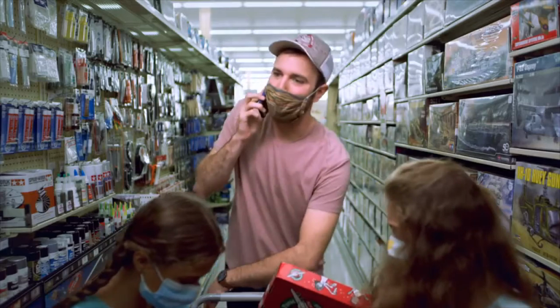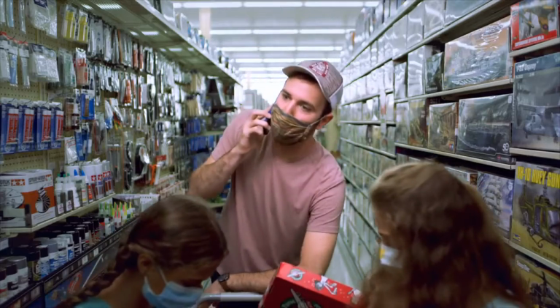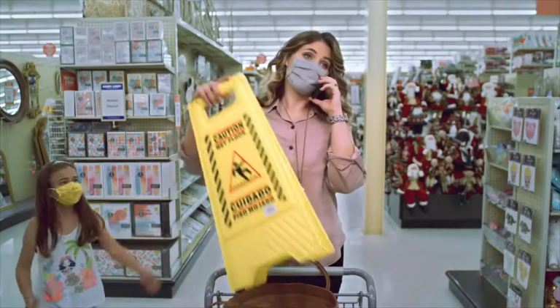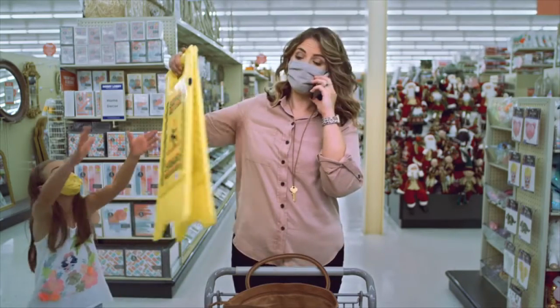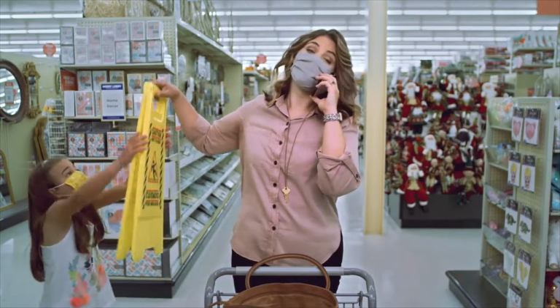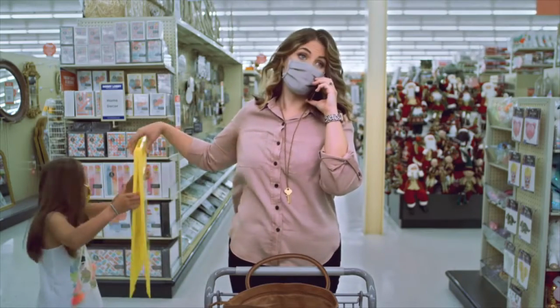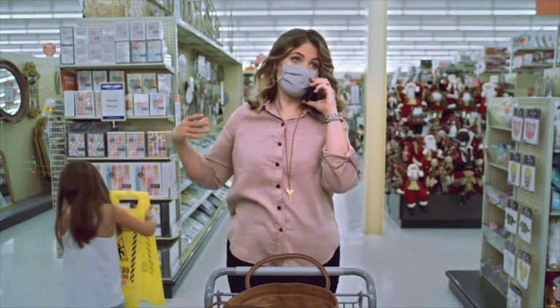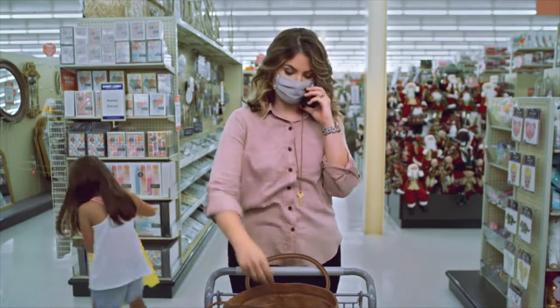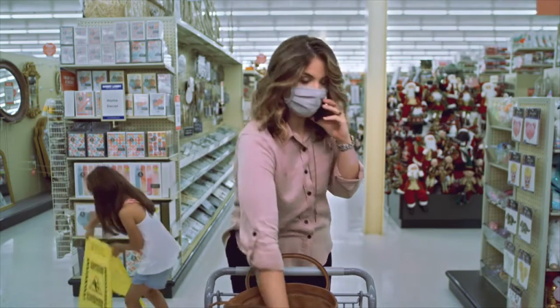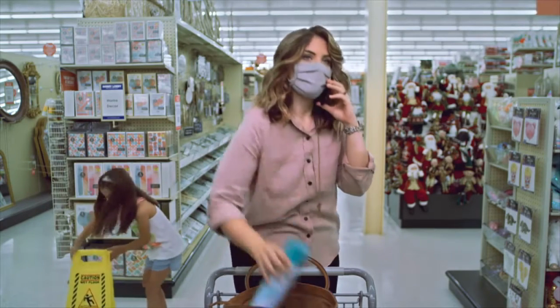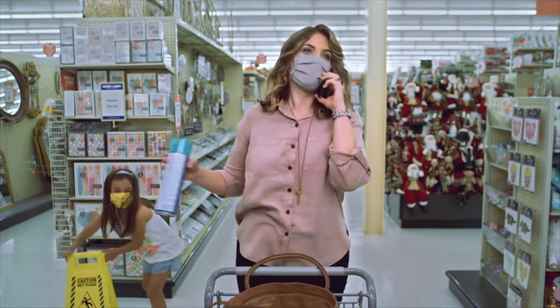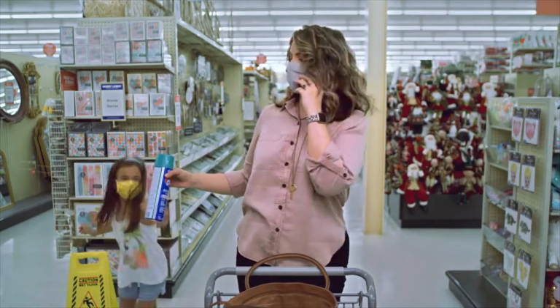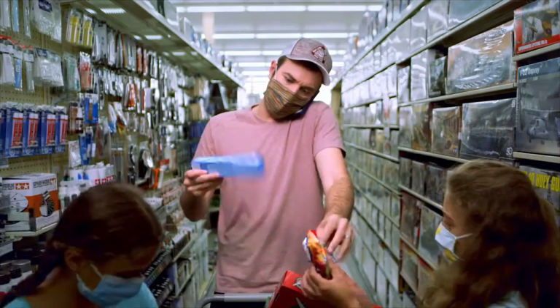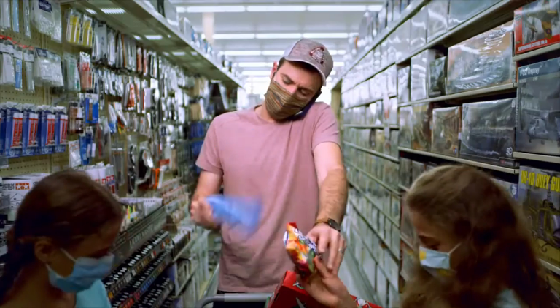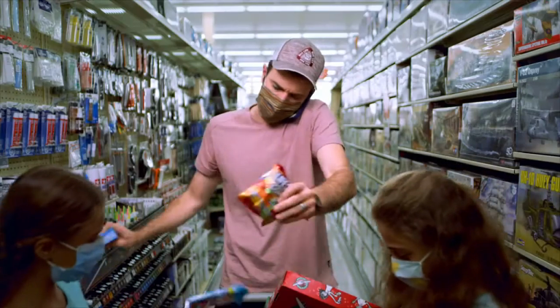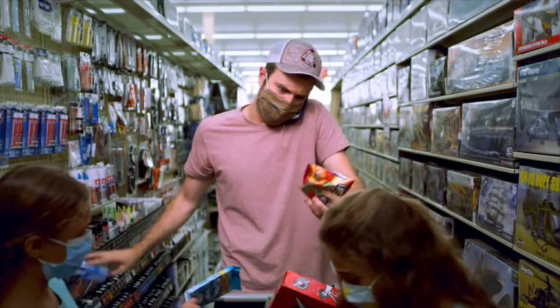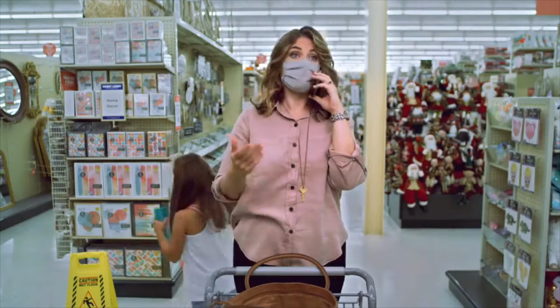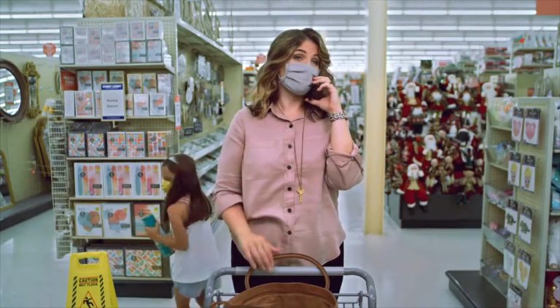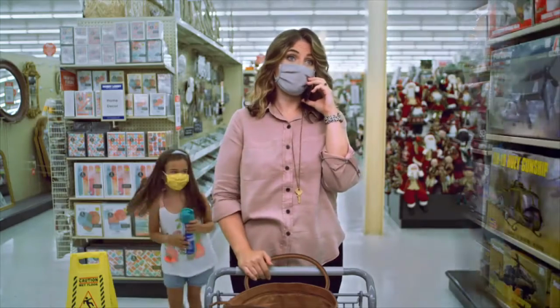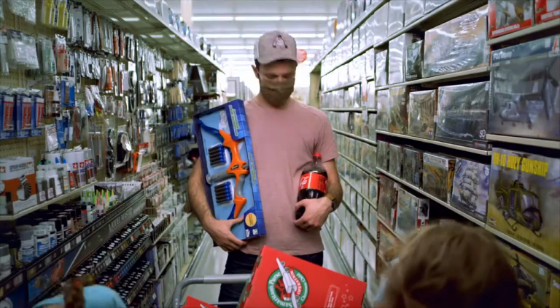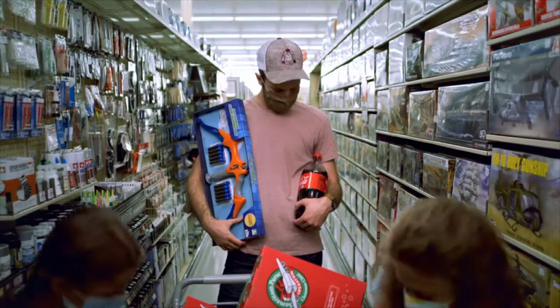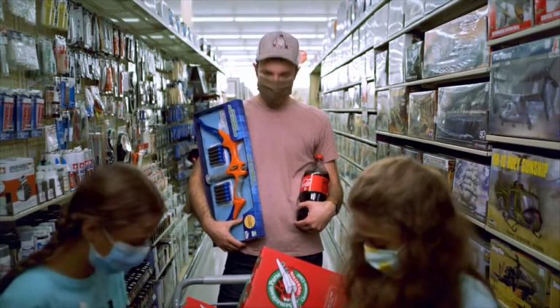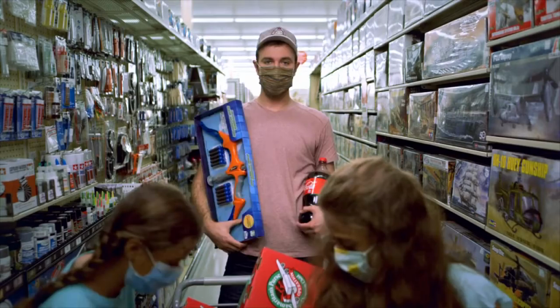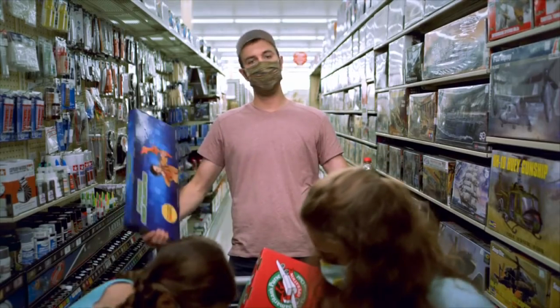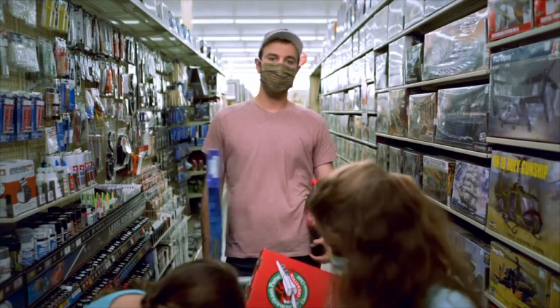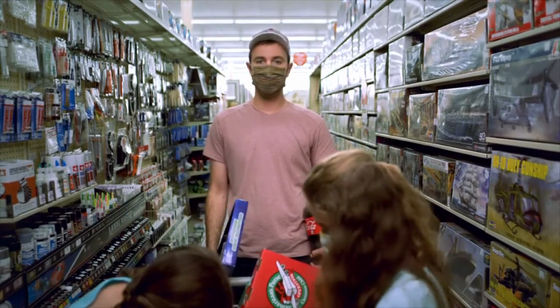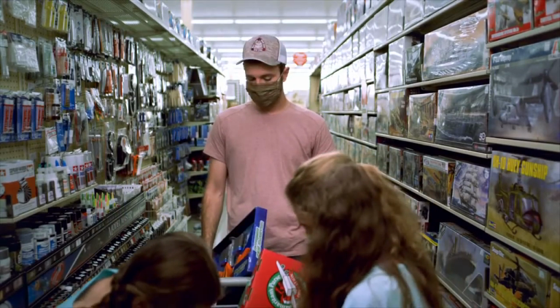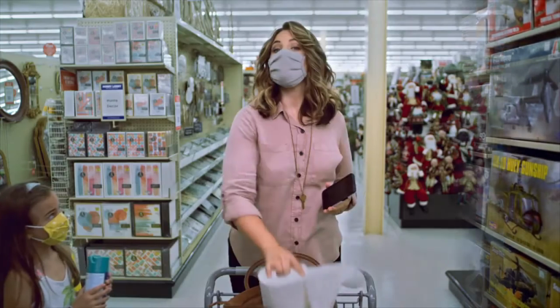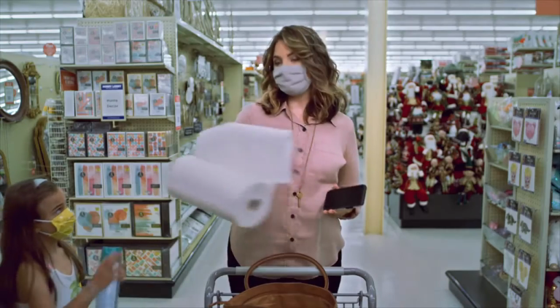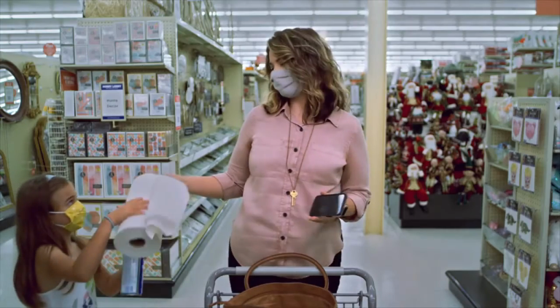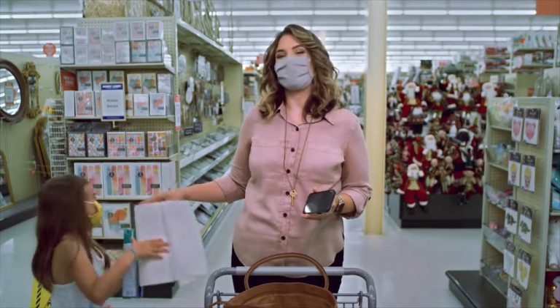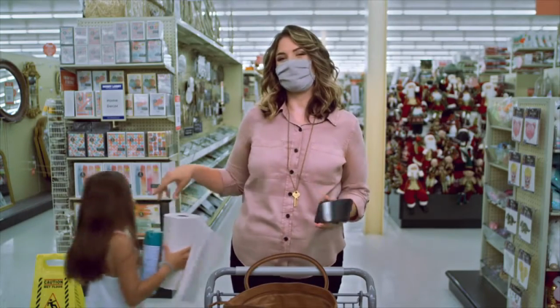However, there are some items you don't want to include — things like gum, toothpaste, items related to war, or liquids. But for a complete list, check out the website.